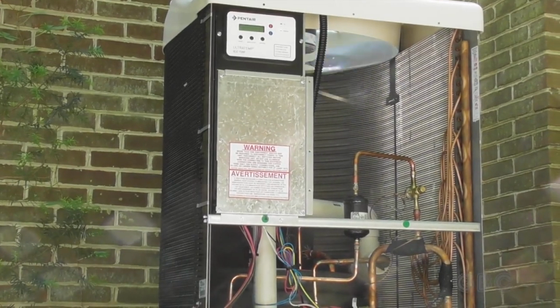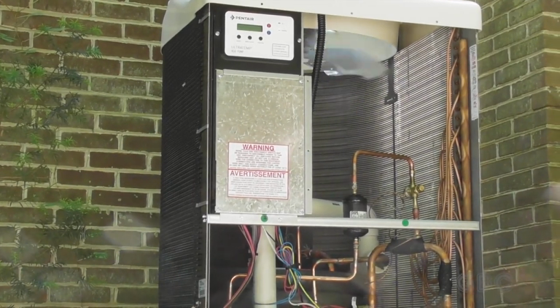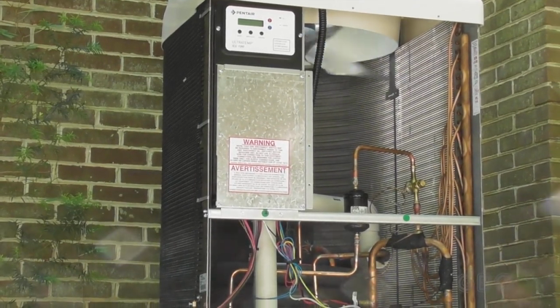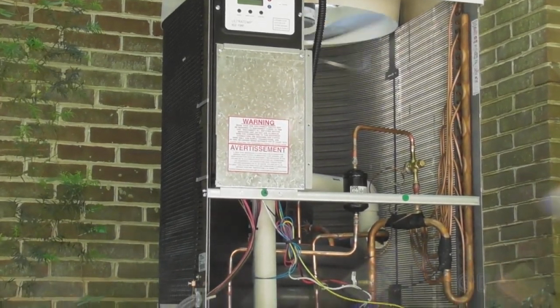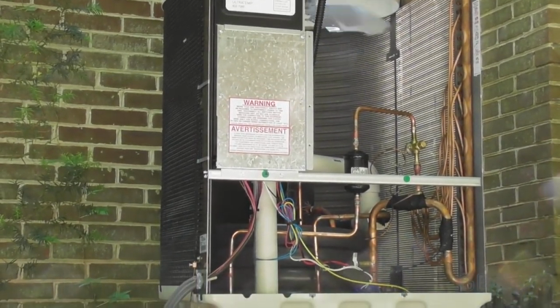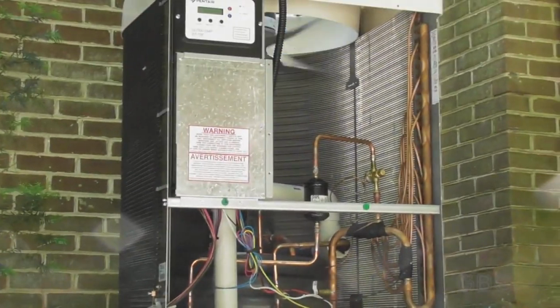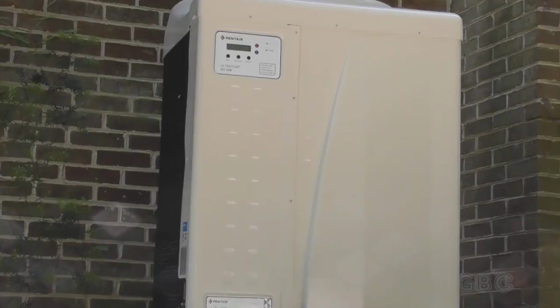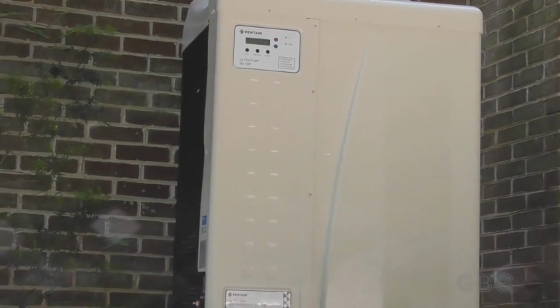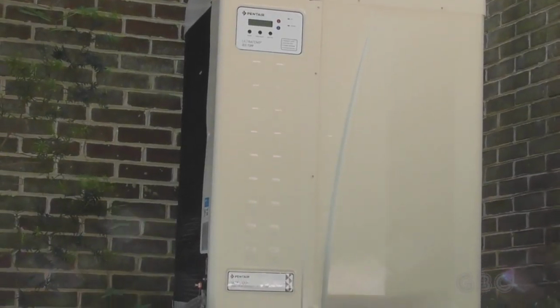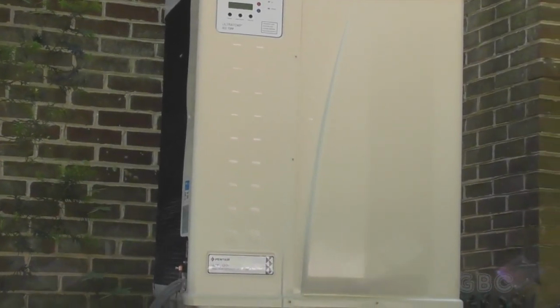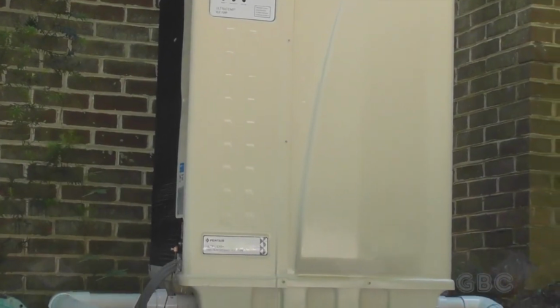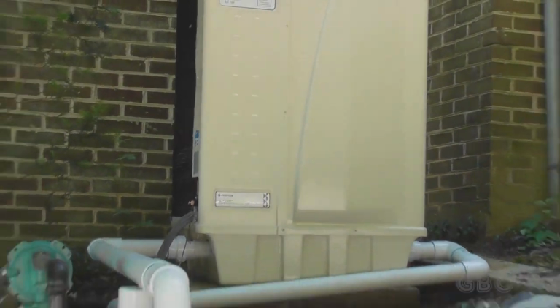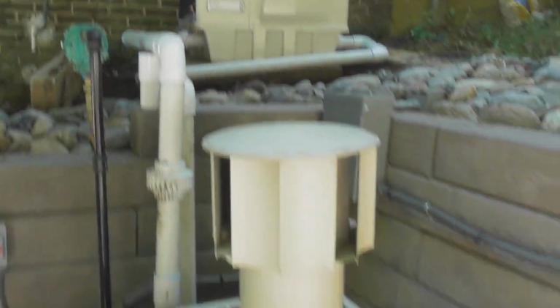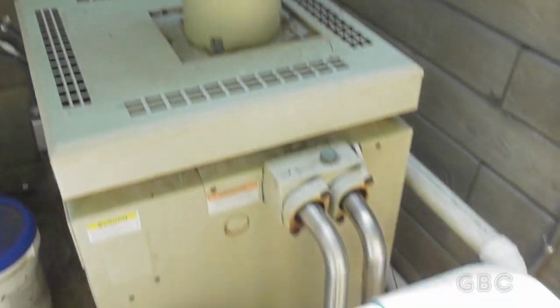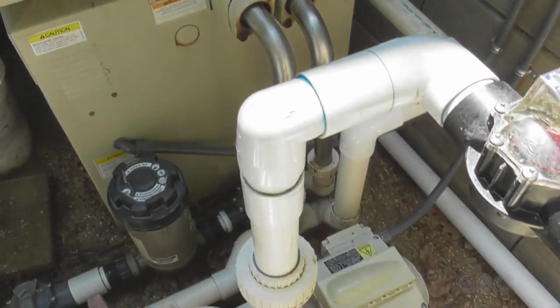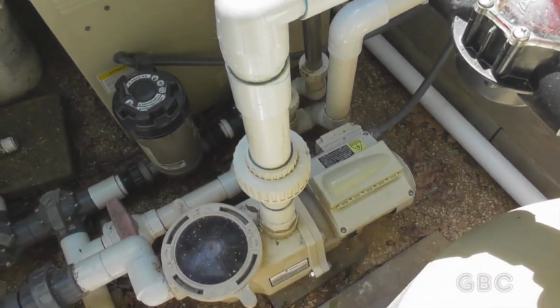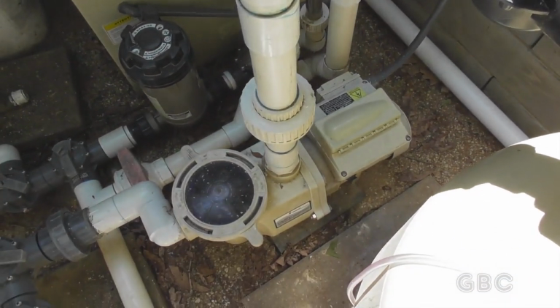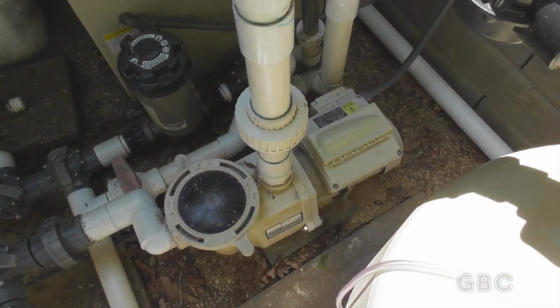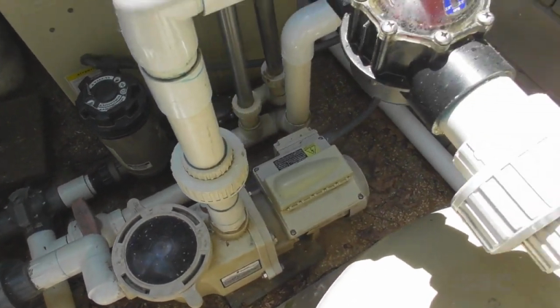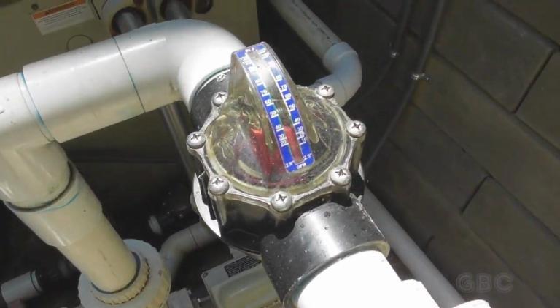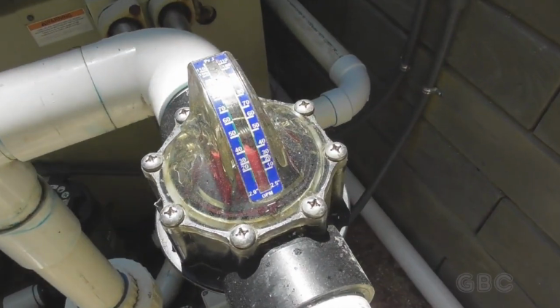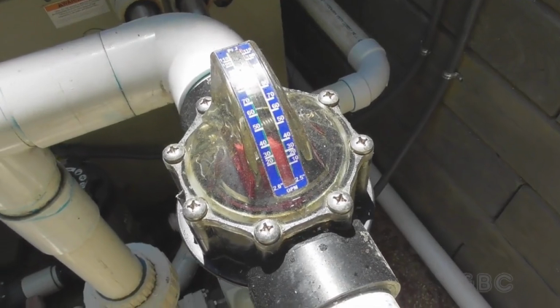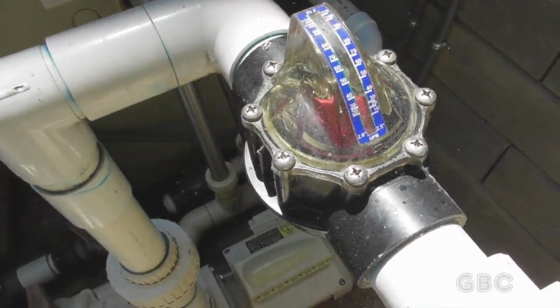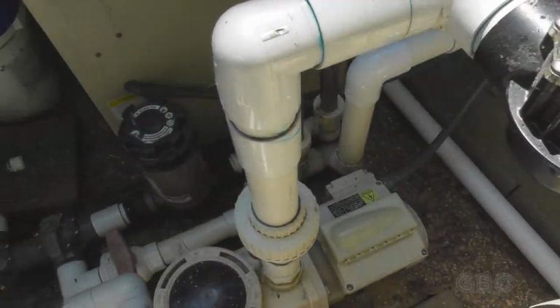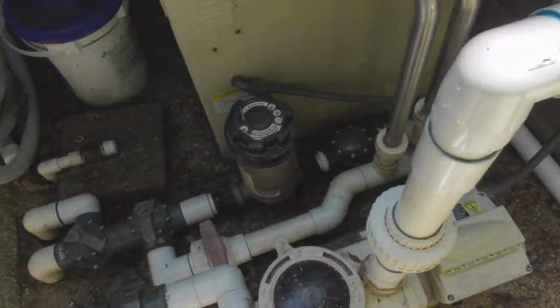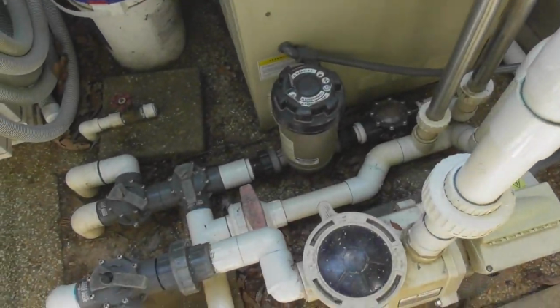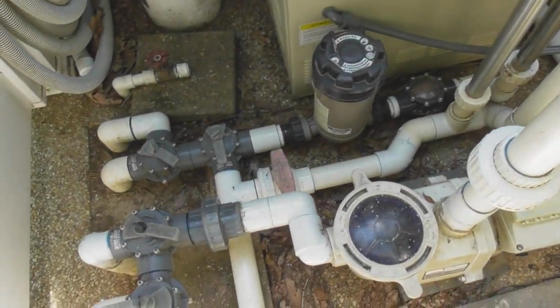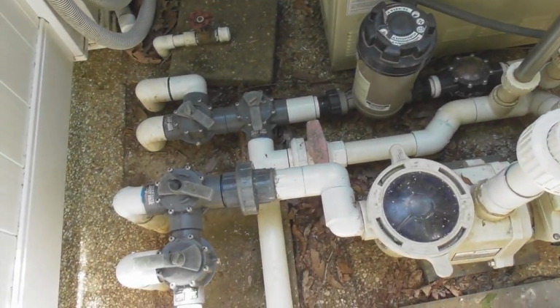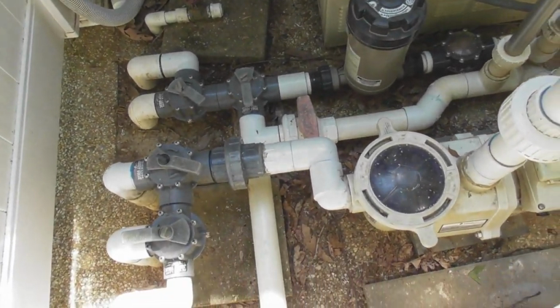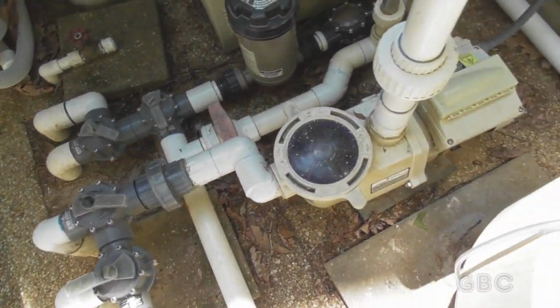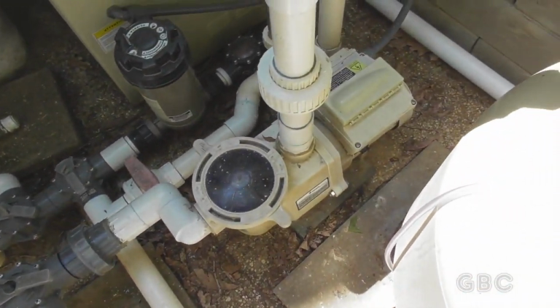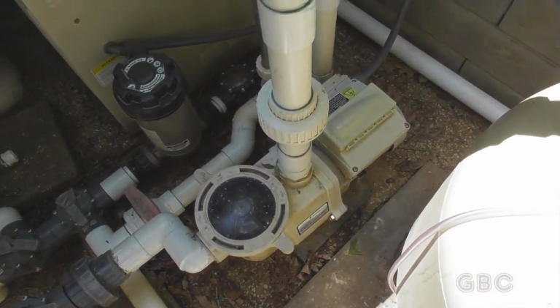I got to put that back together. The heater is back together and the pump is running on the proper speed and I have good flow. Everything looks good down here.